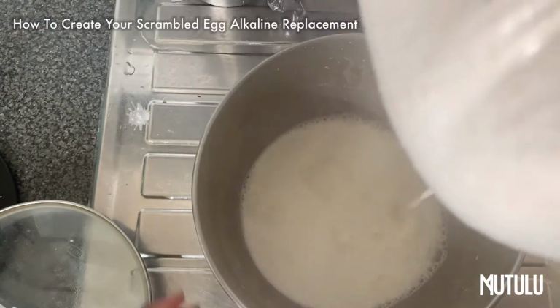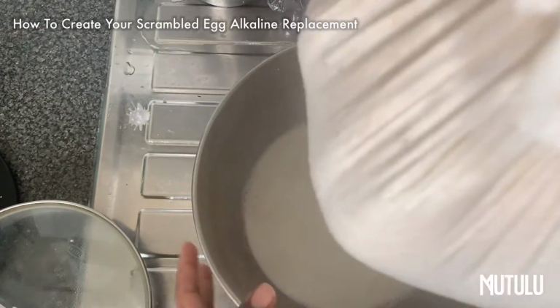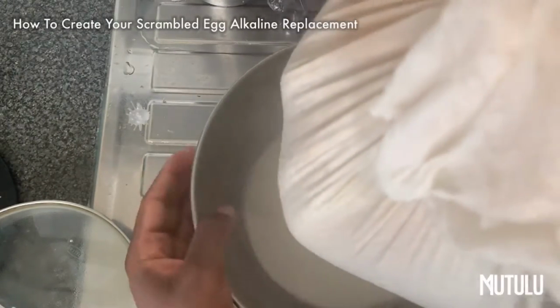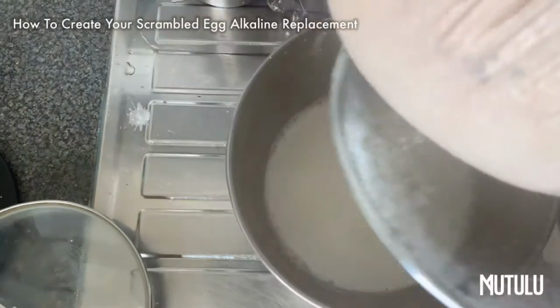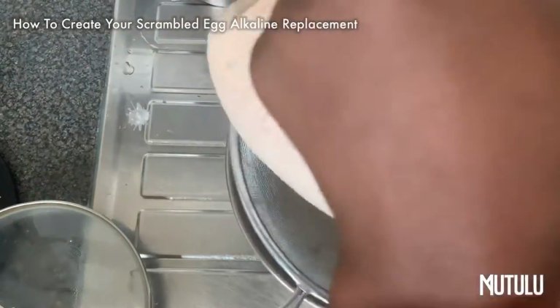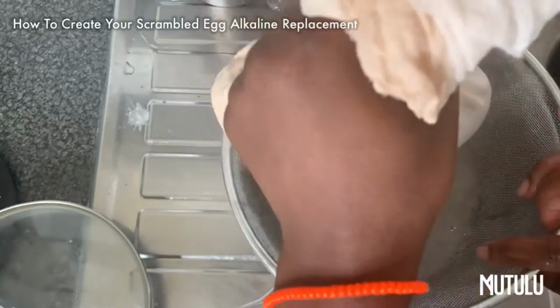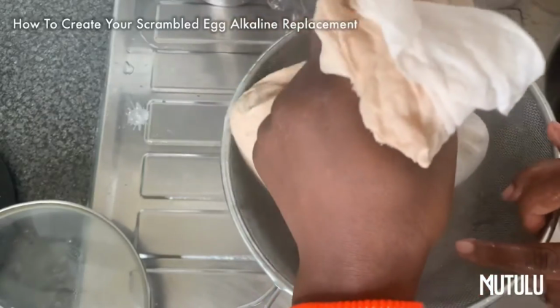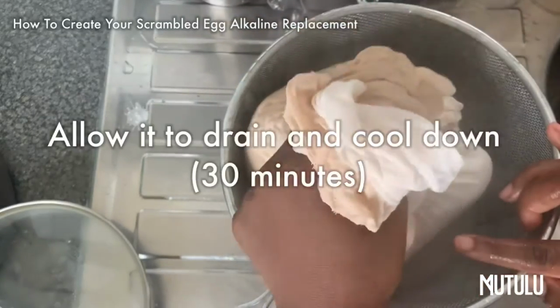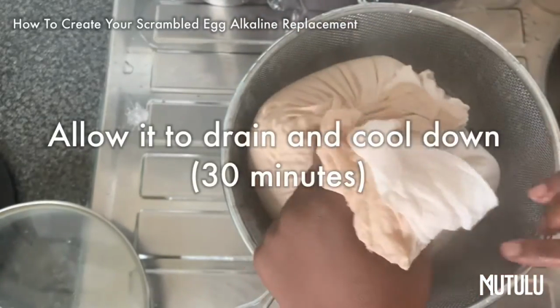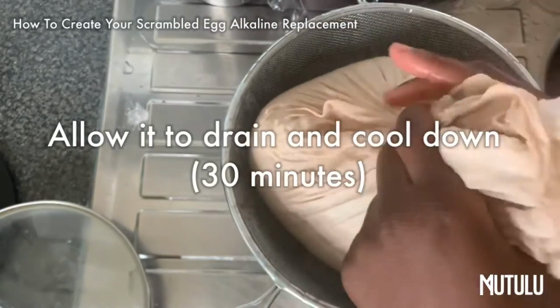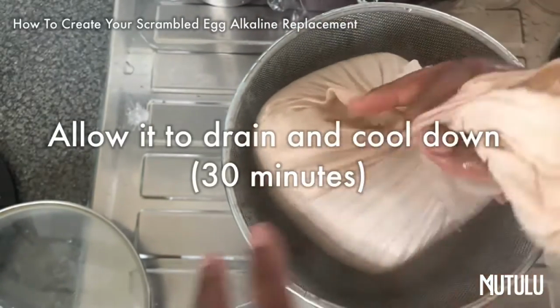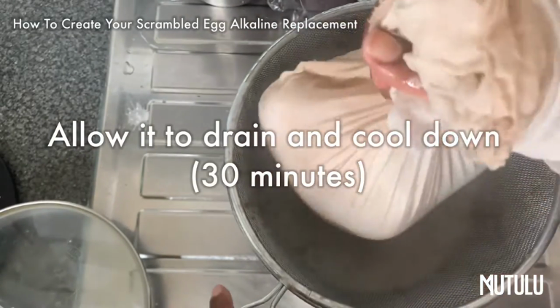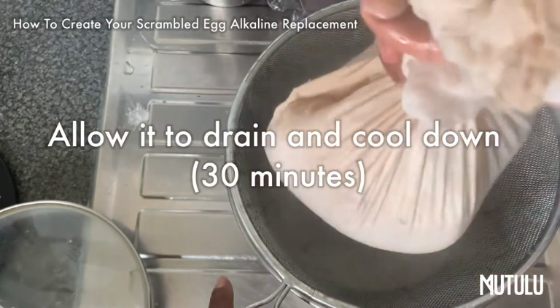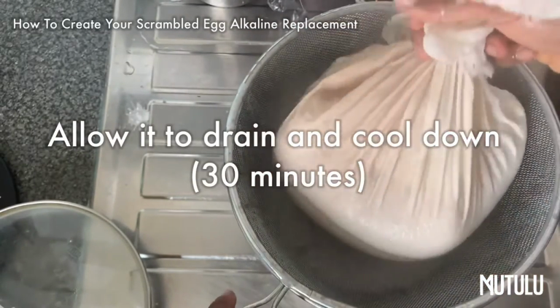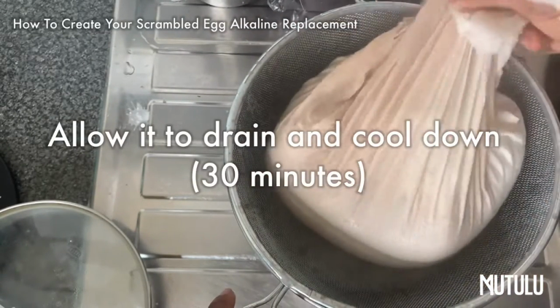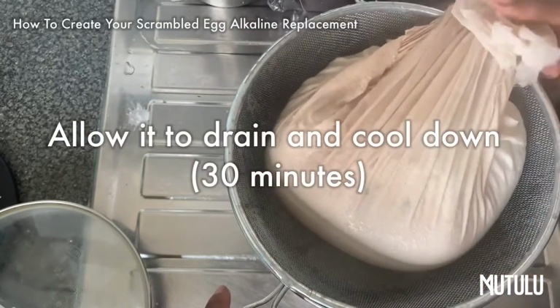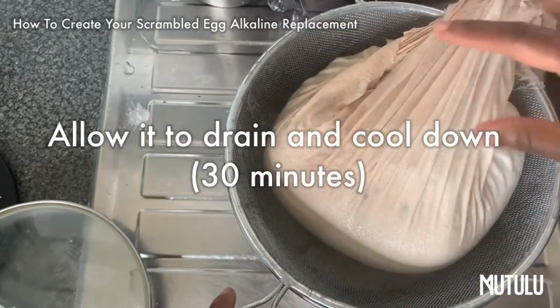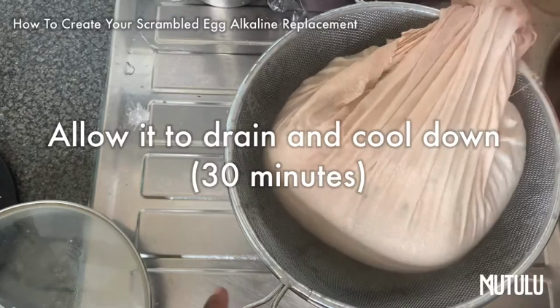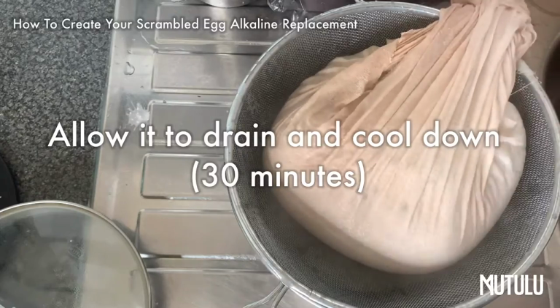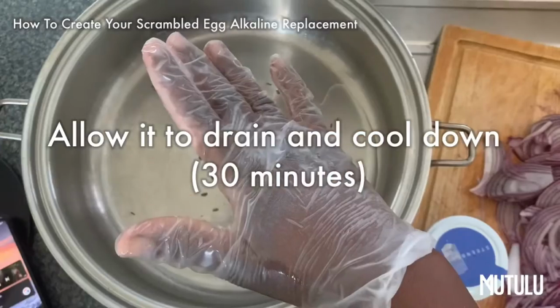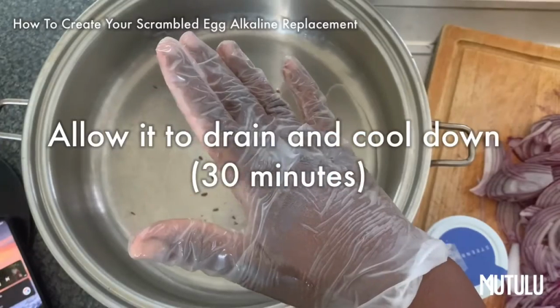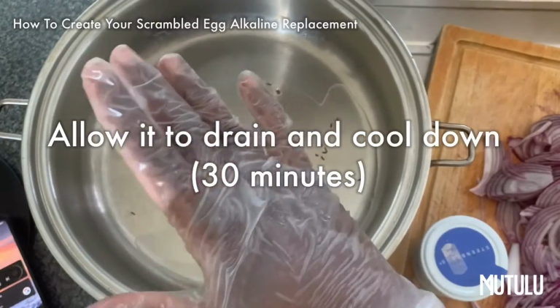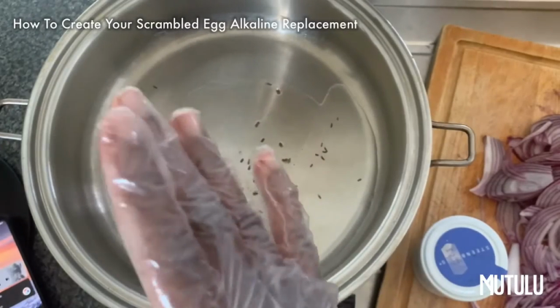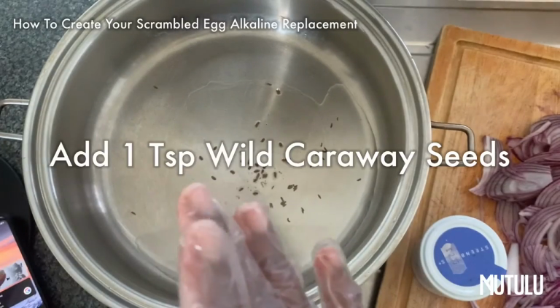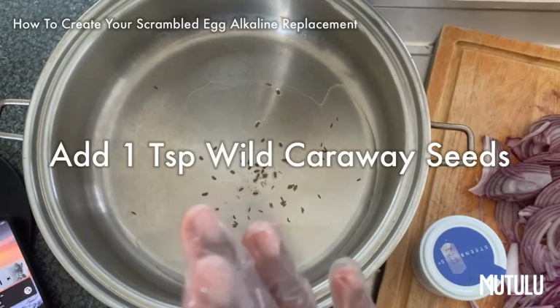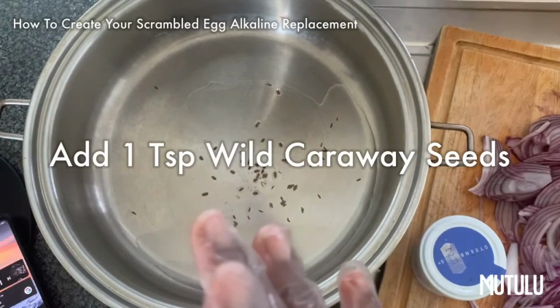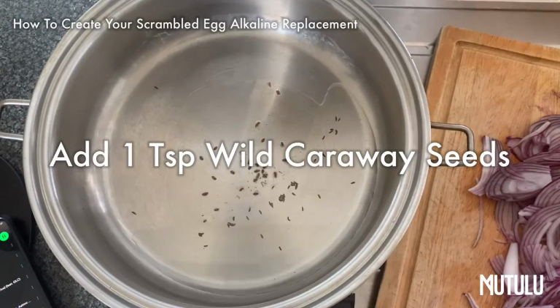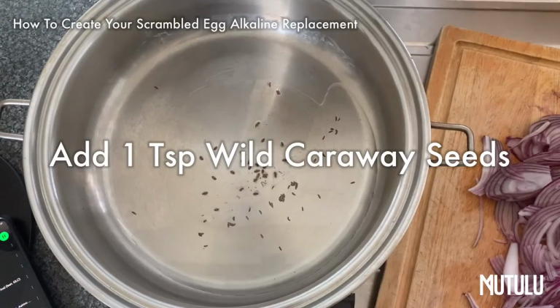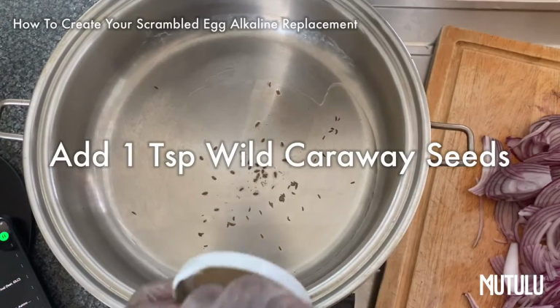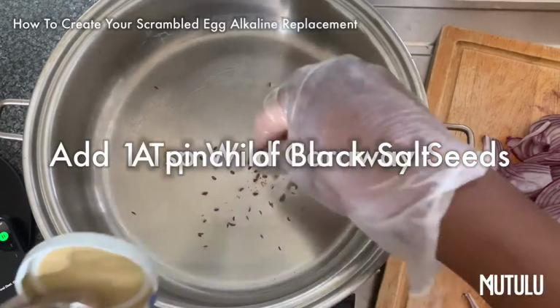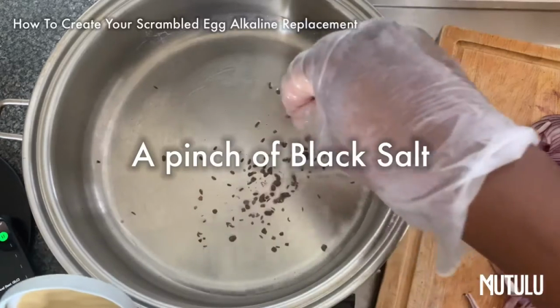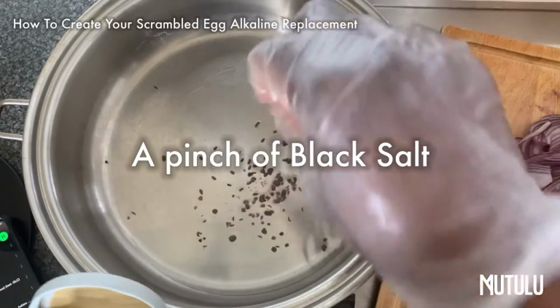What you want to do is strain the excess liquid — pour it into a clencher and allow it to sit and drain for about 30 minutes or so.